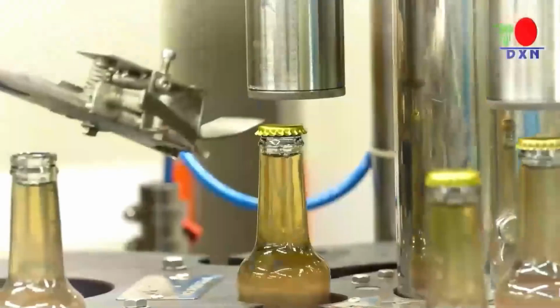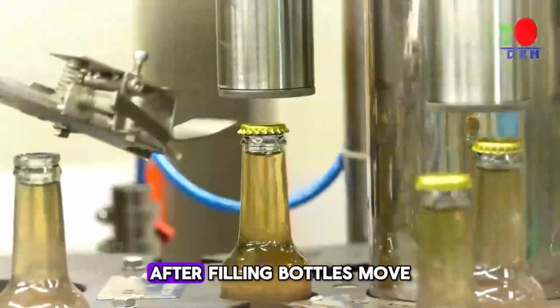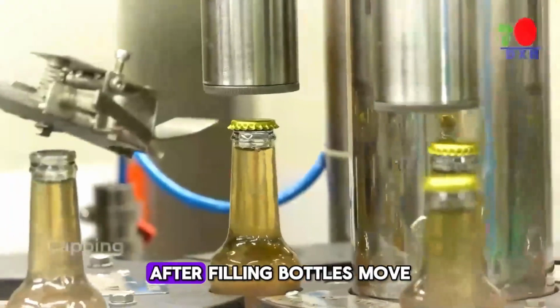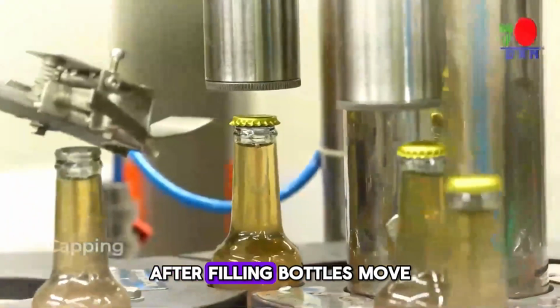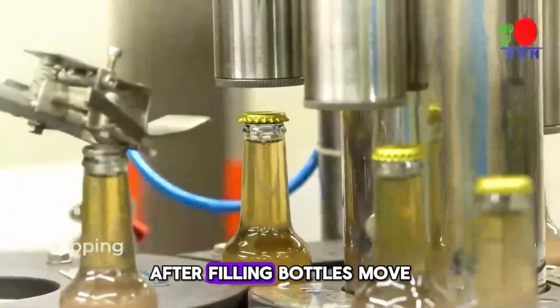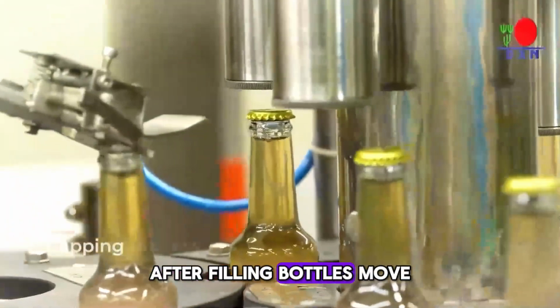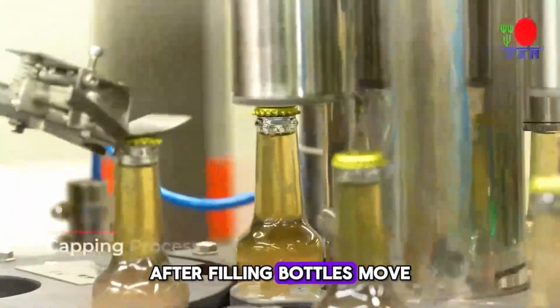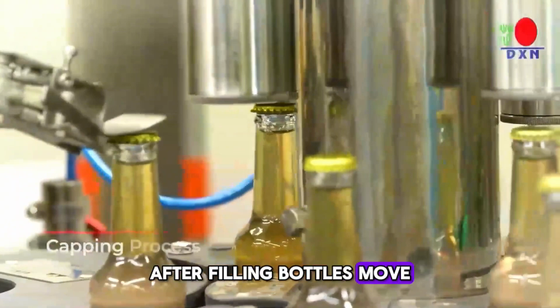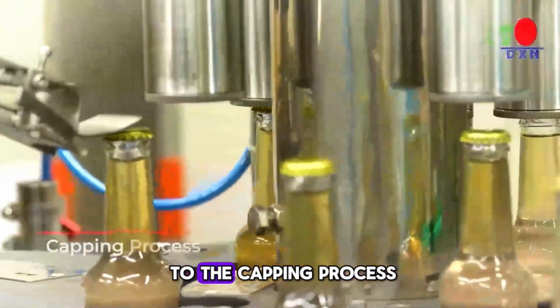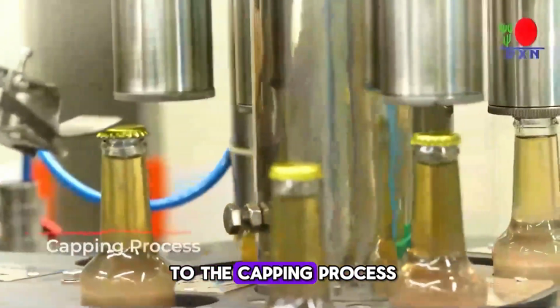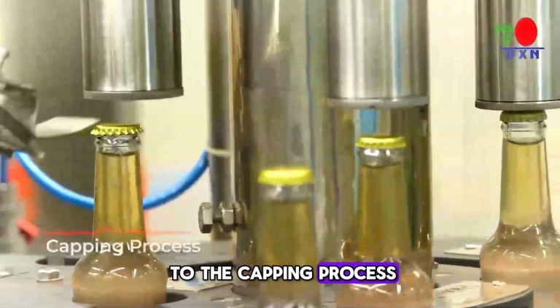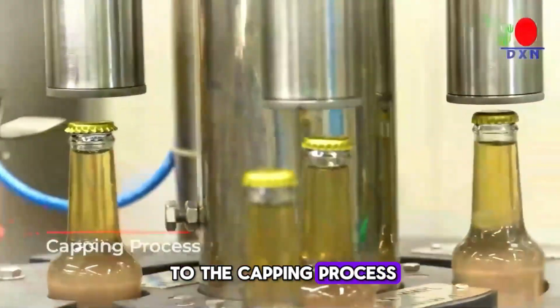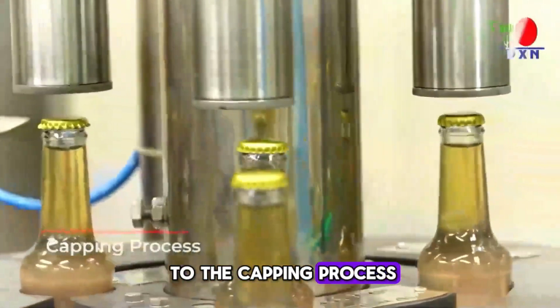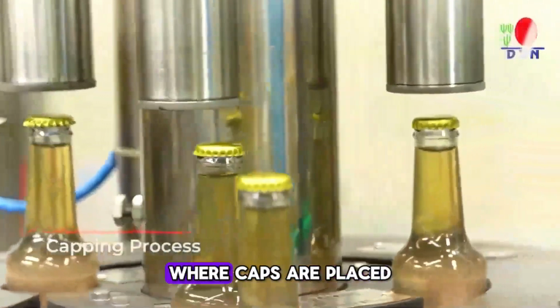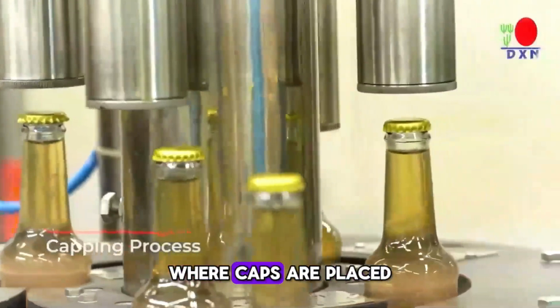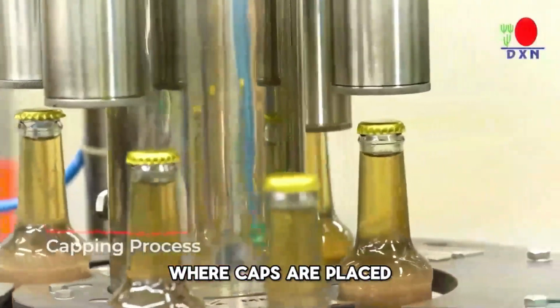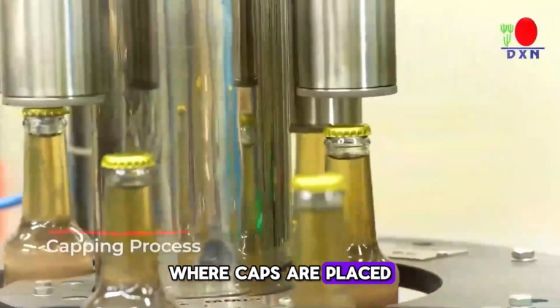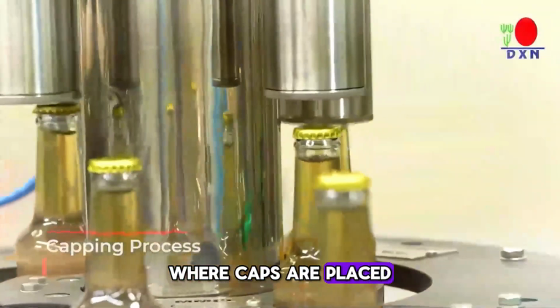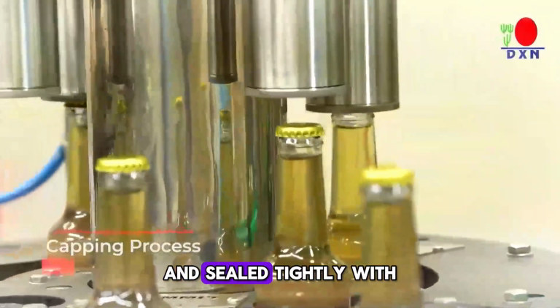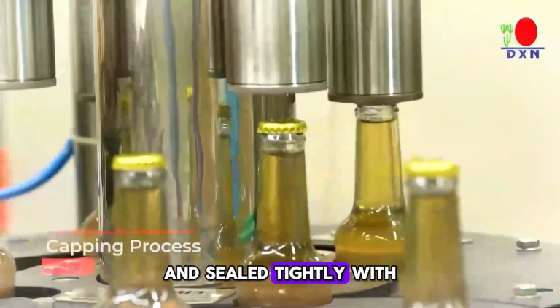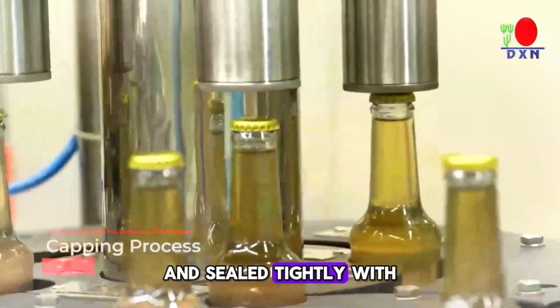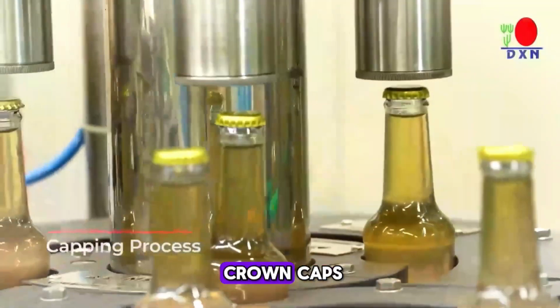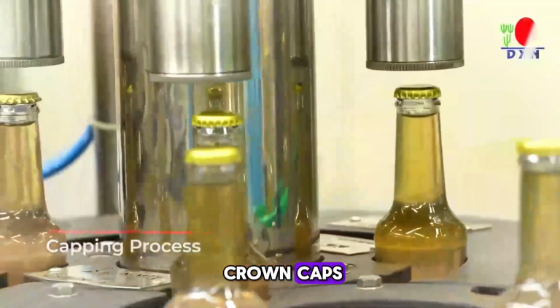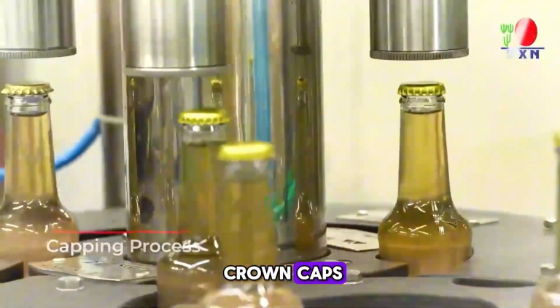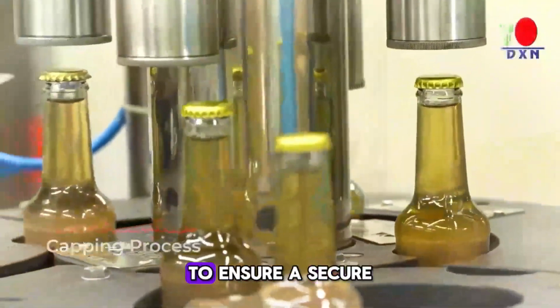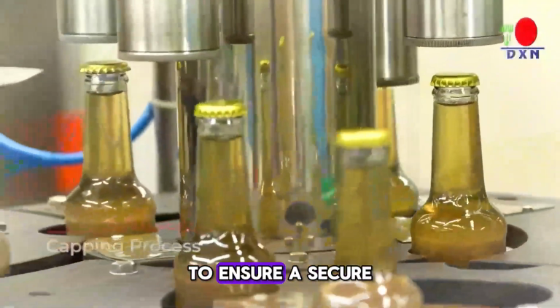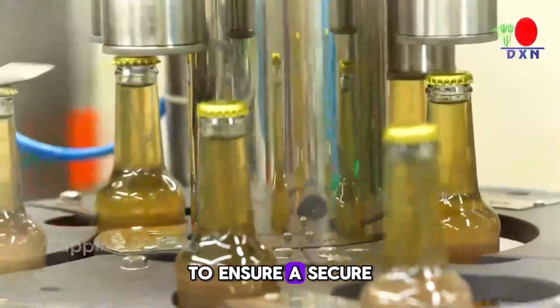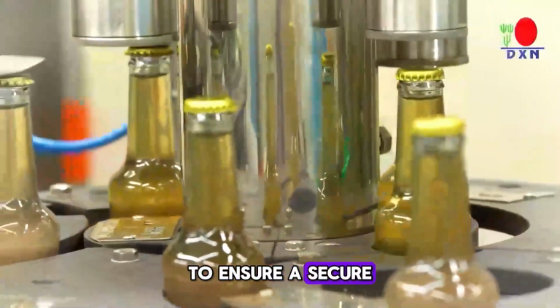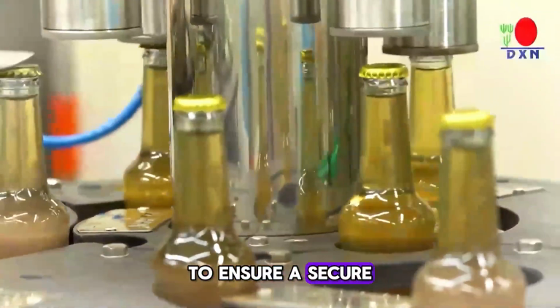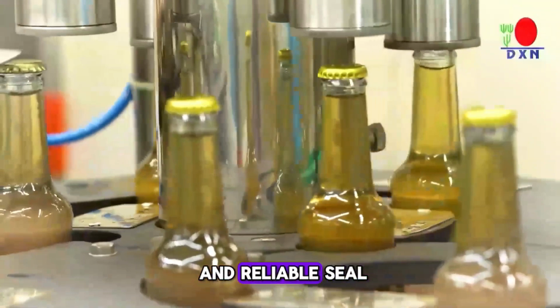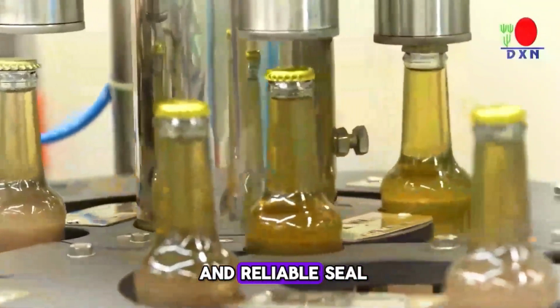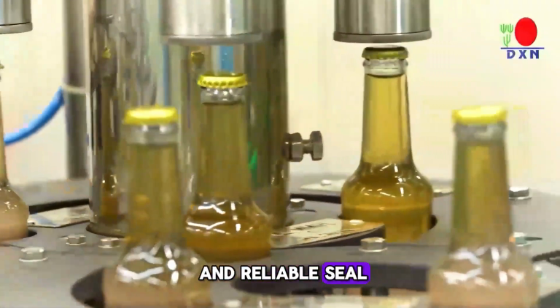After filling, bottles move to the capping process, where caps are placed and sealed tightly with crown caps to ensure a secure and reliable seal.